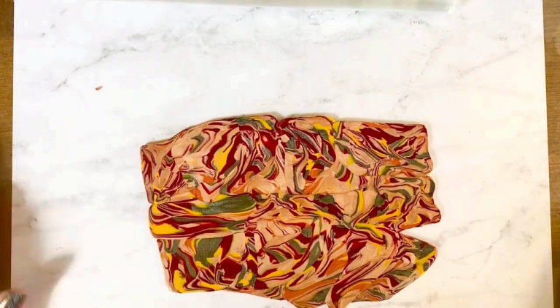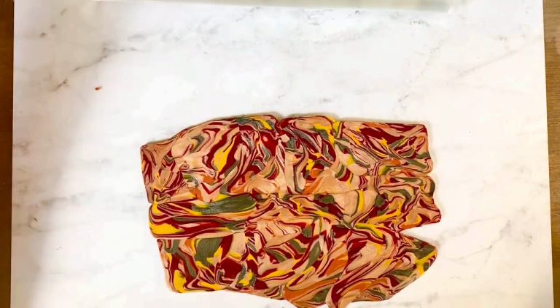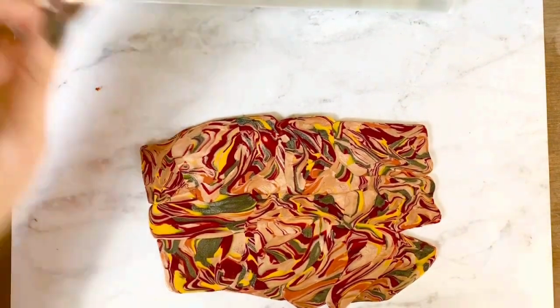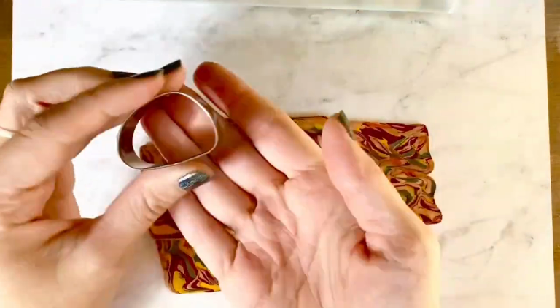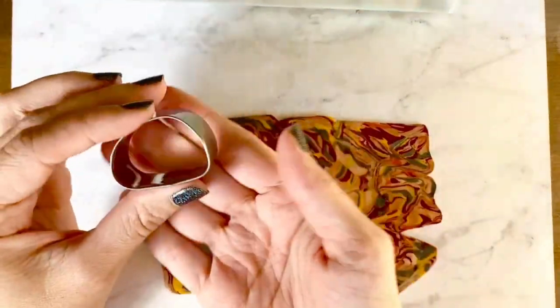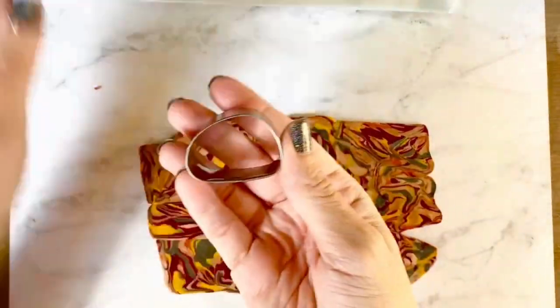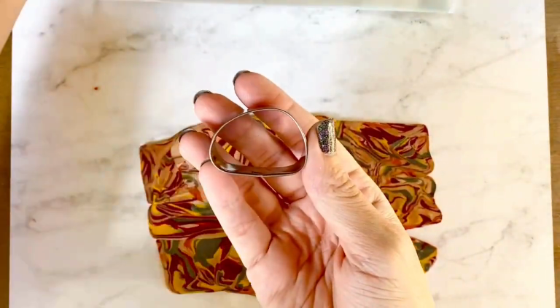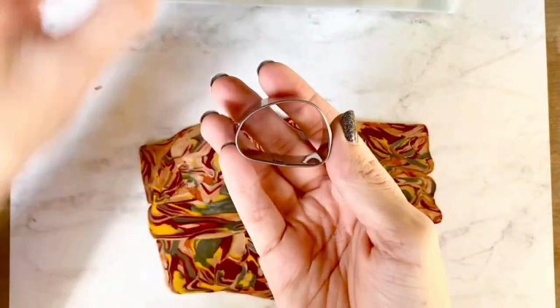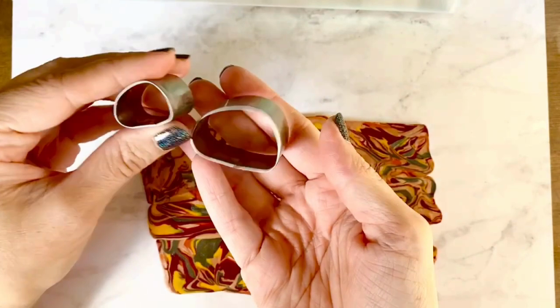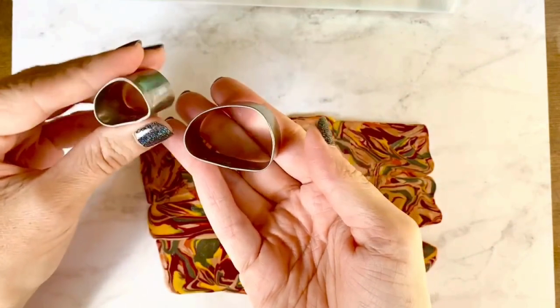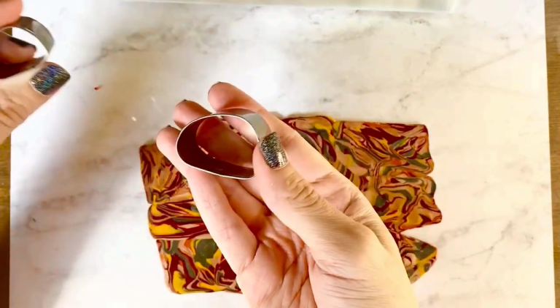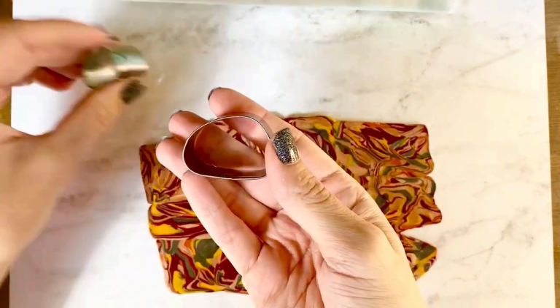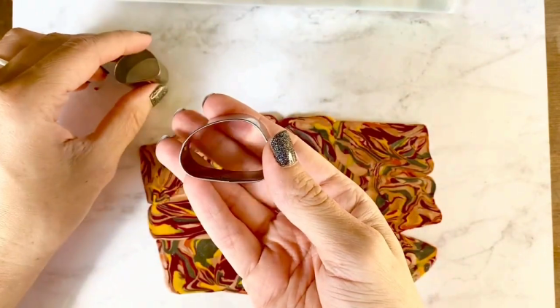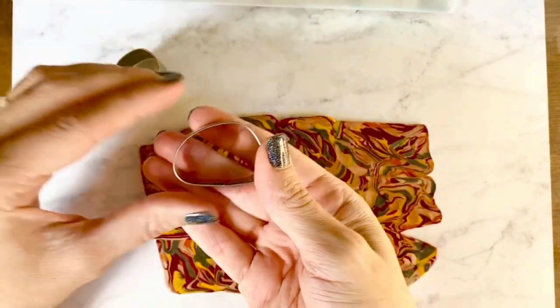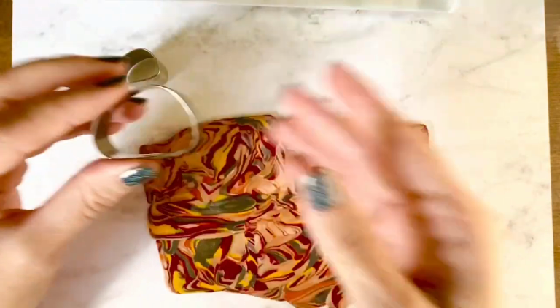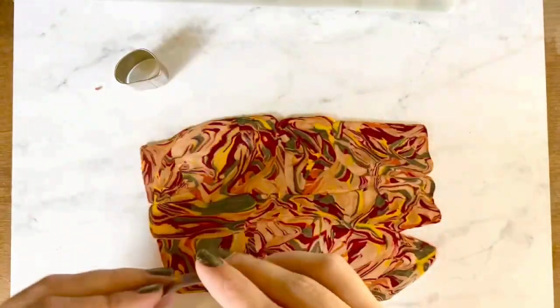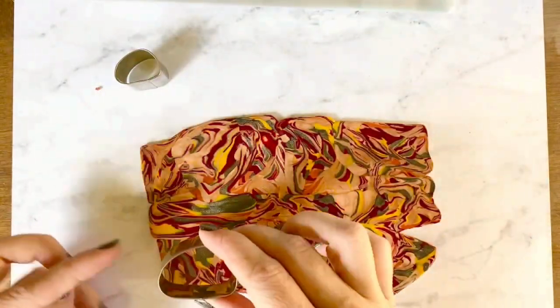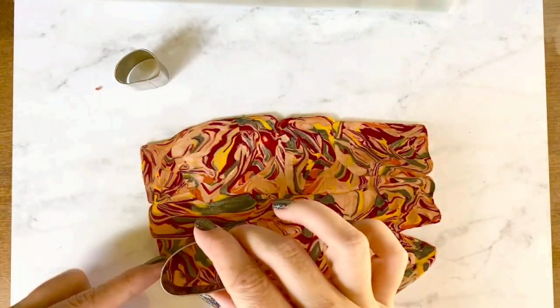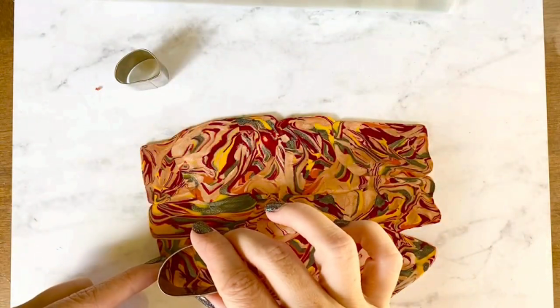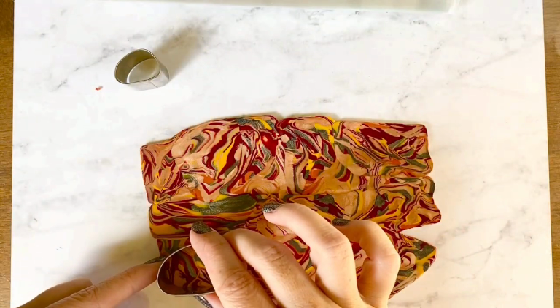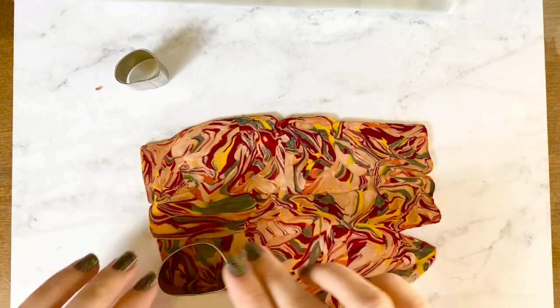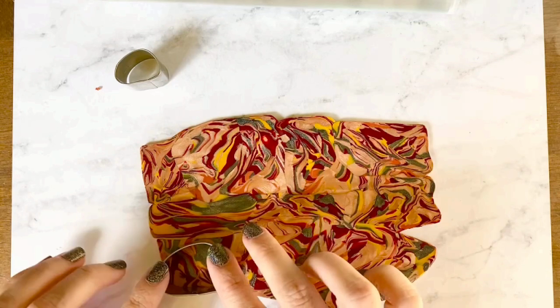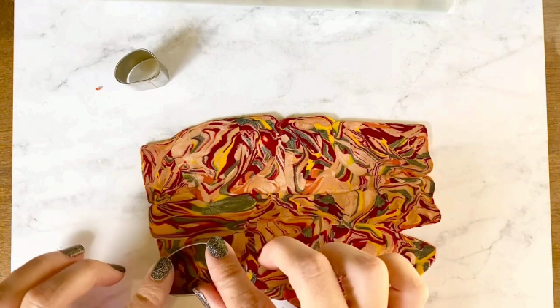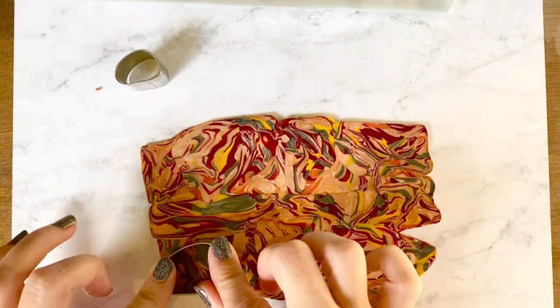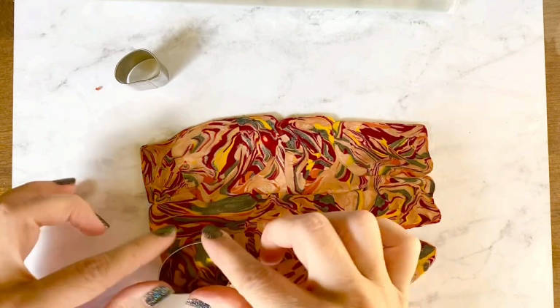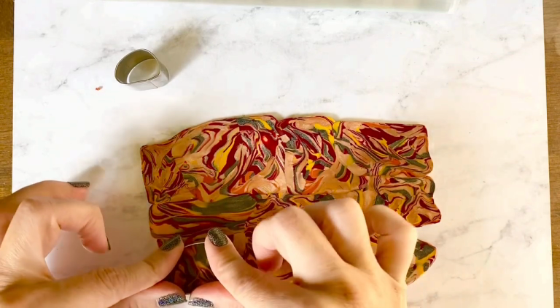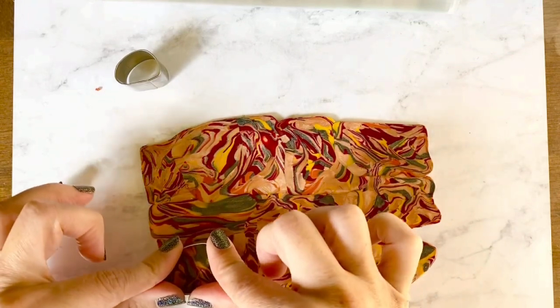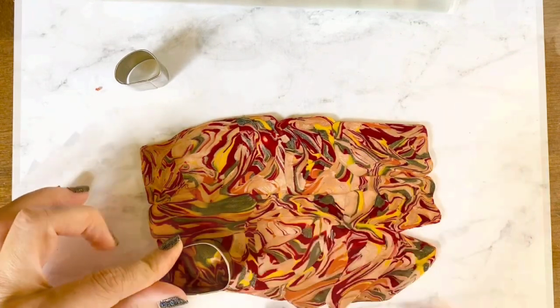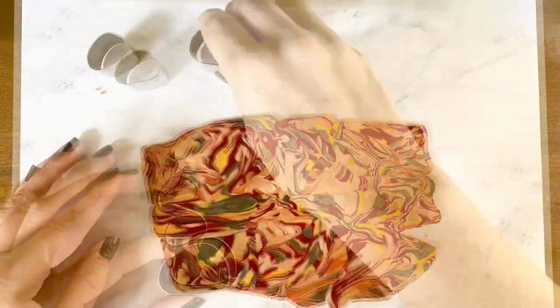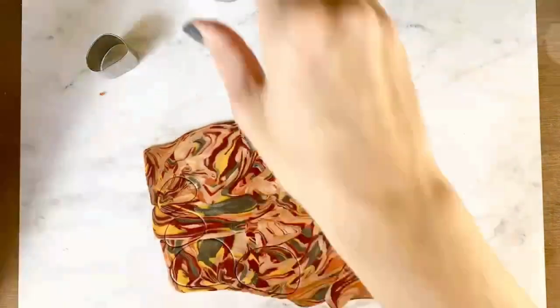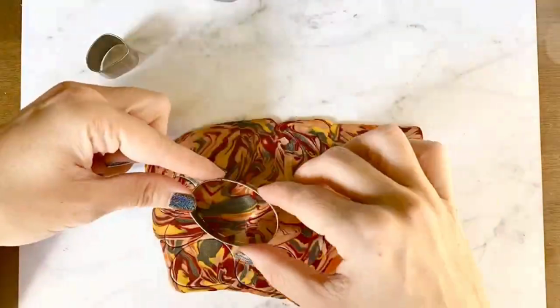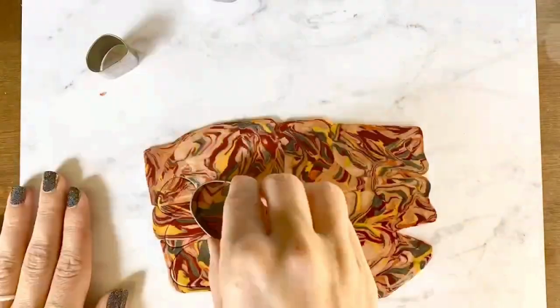Now that we have our beautiful marbled slab back on the workspace, we get to start cutting. You can use whatever cutters you want — these are just the ones I thought would look really cool. I'm going to start placing them and cutting out my shapes.